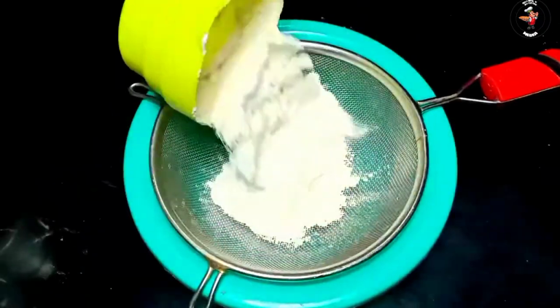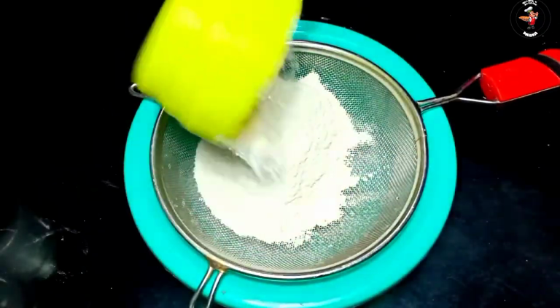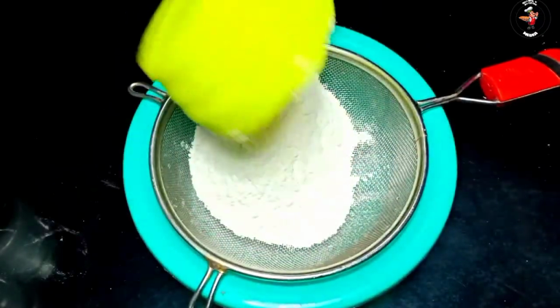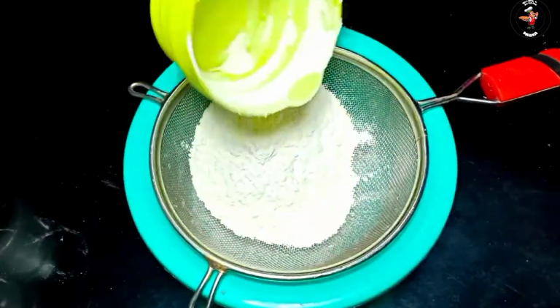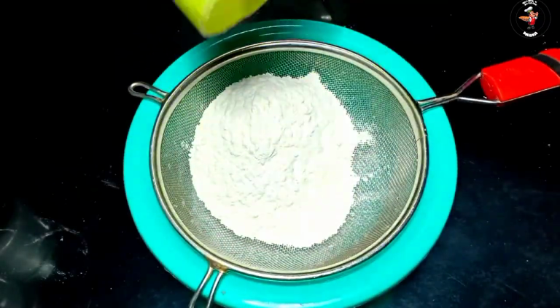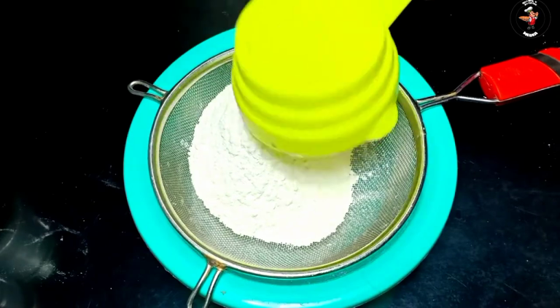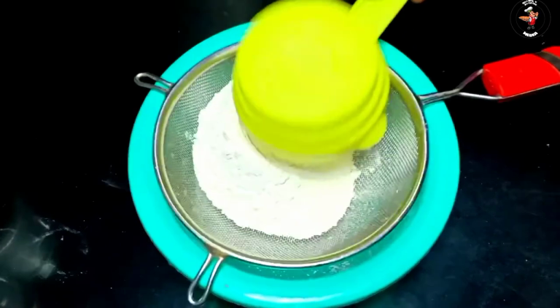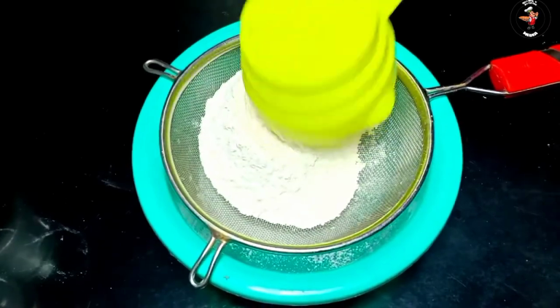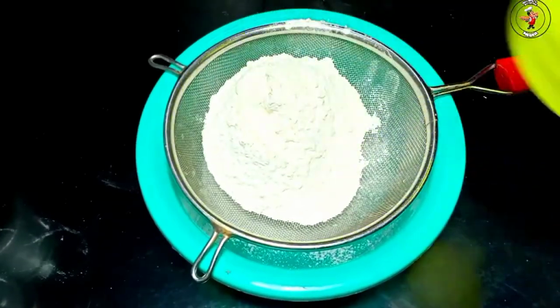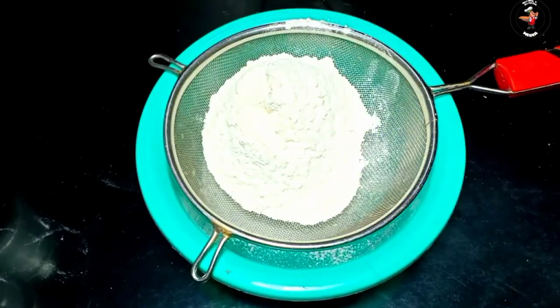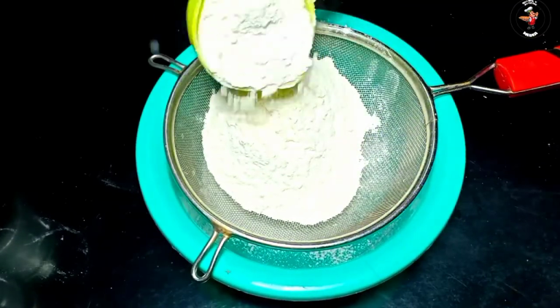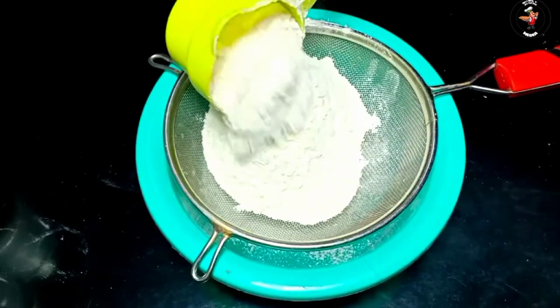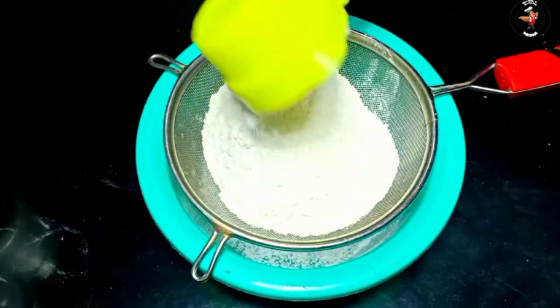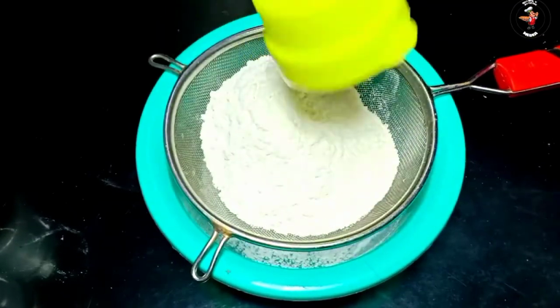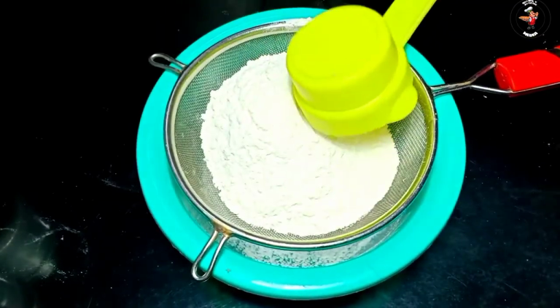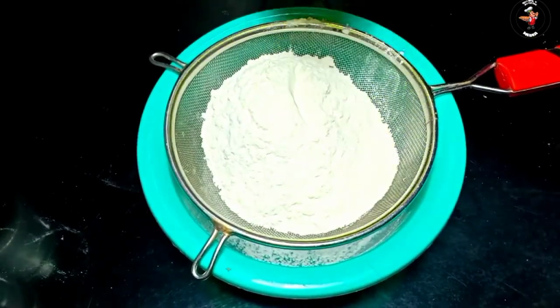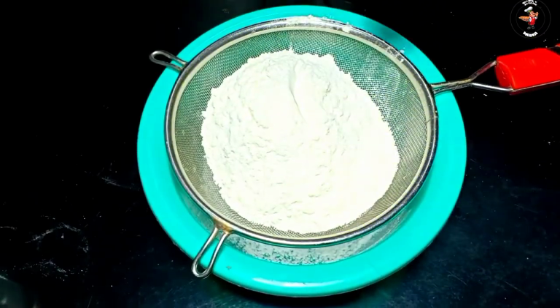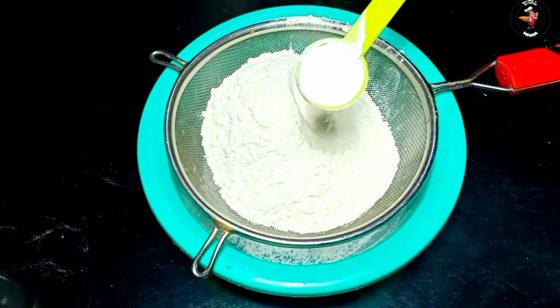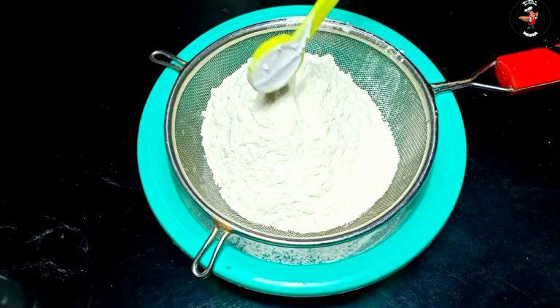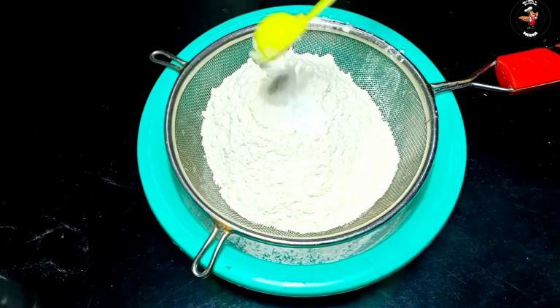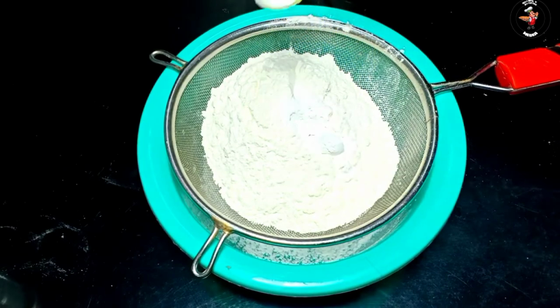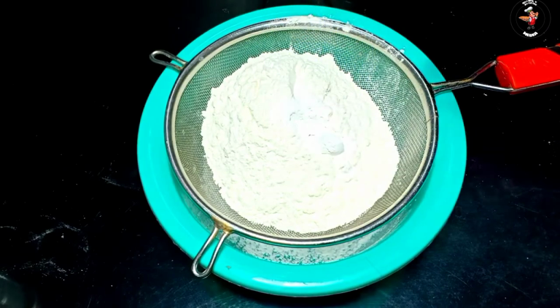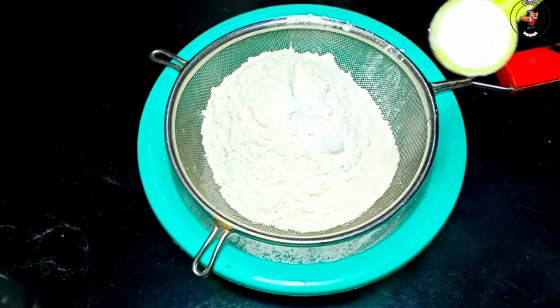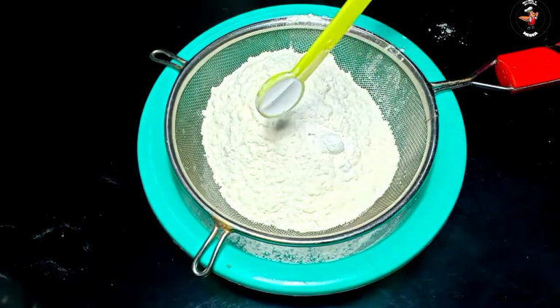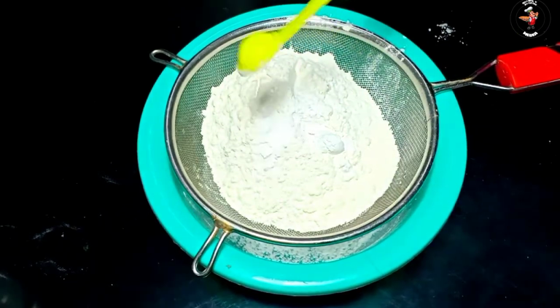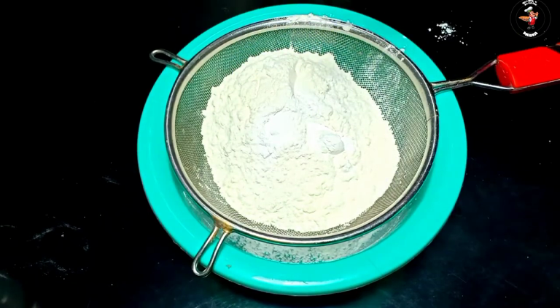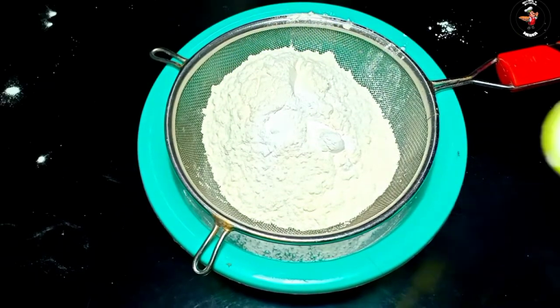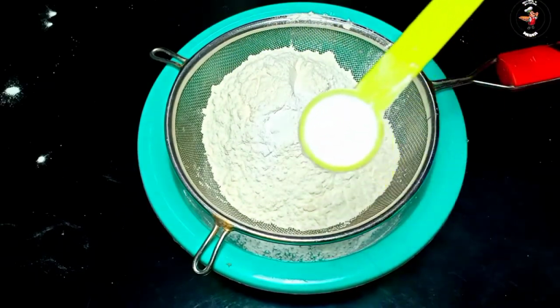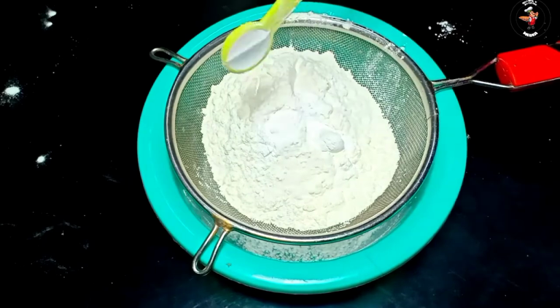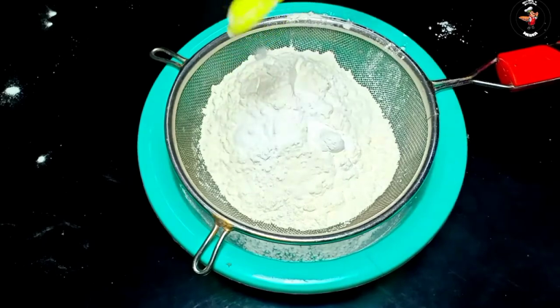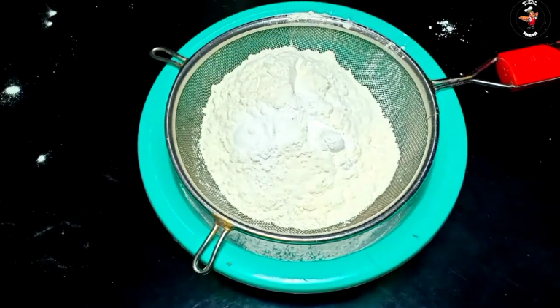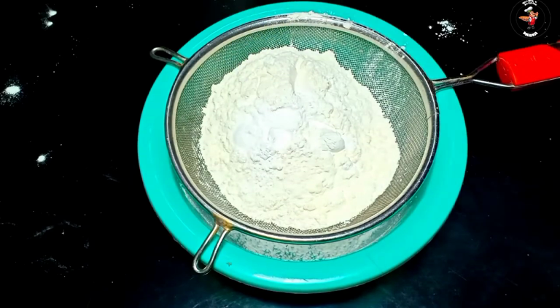Let's try the dry ingredients and mix it up. Let's add 1 teaspoon of baking soda.